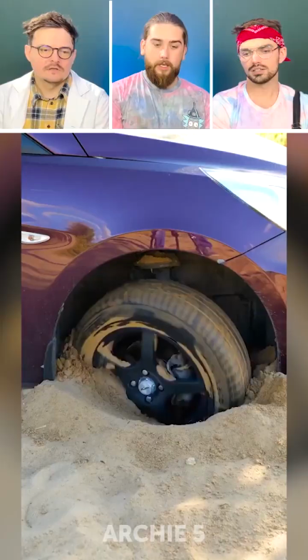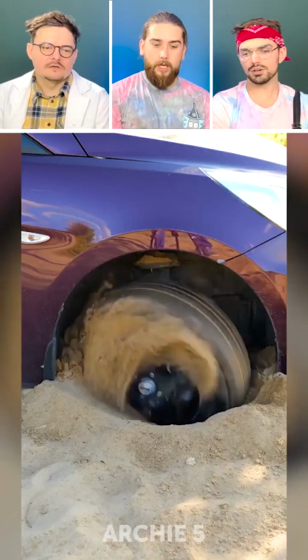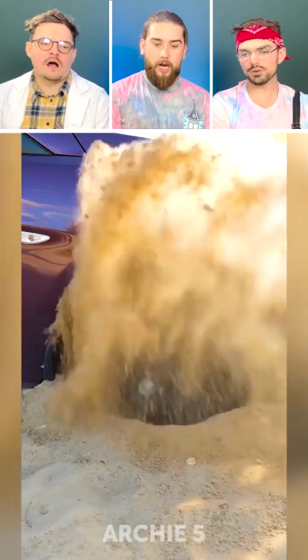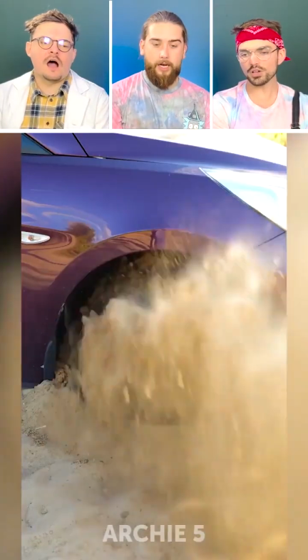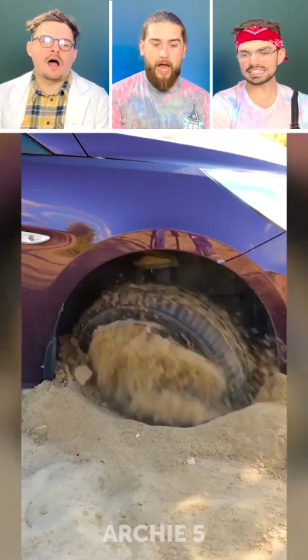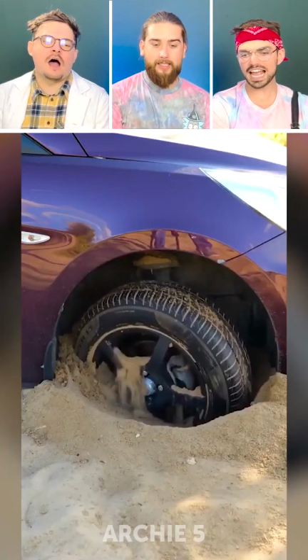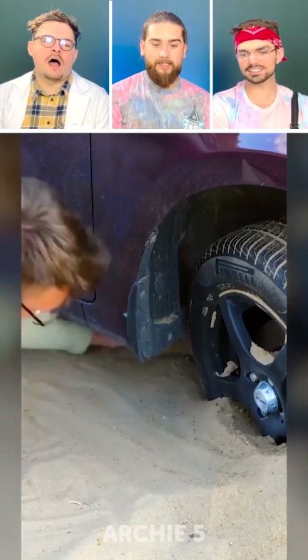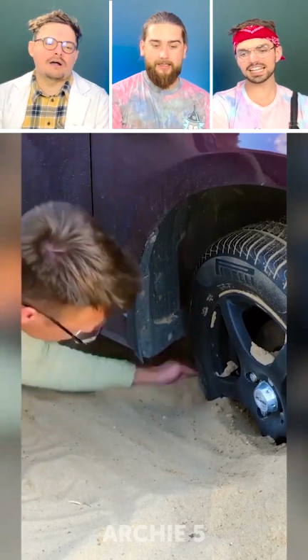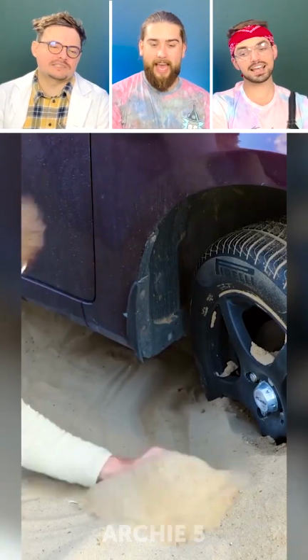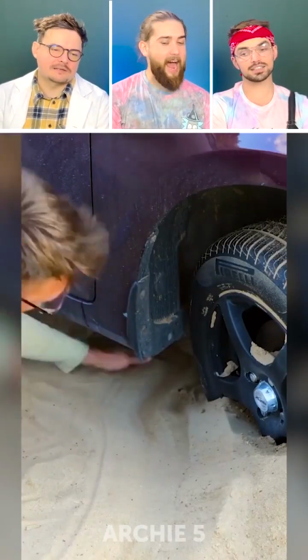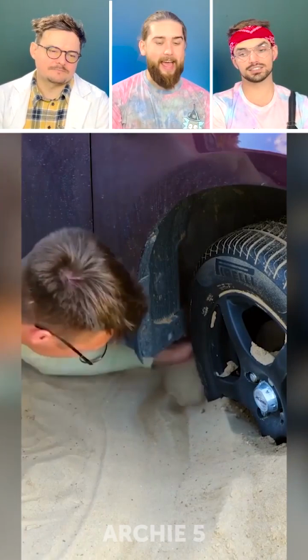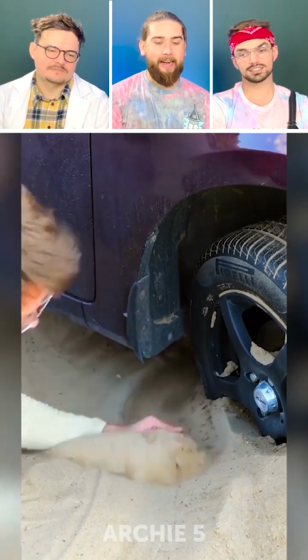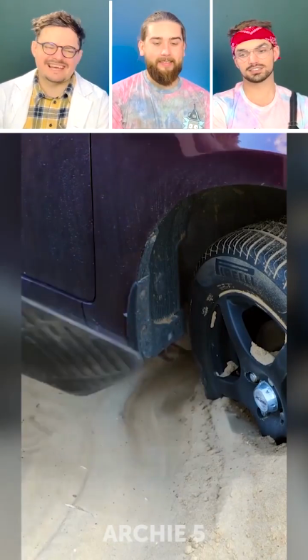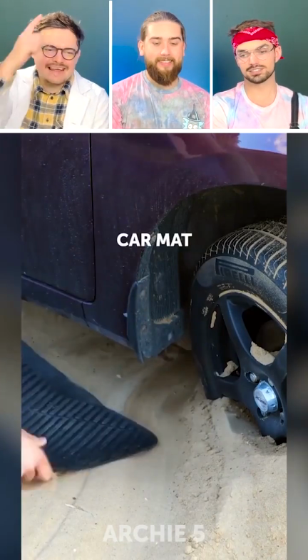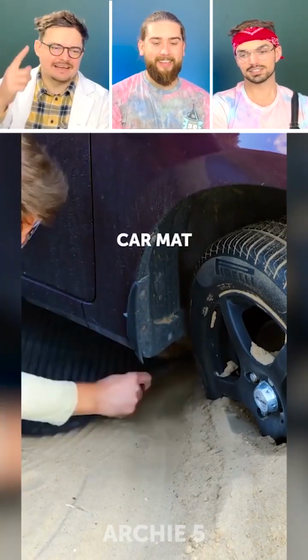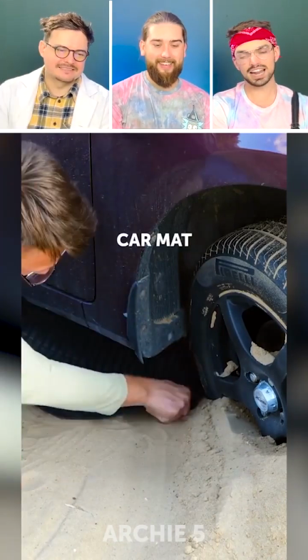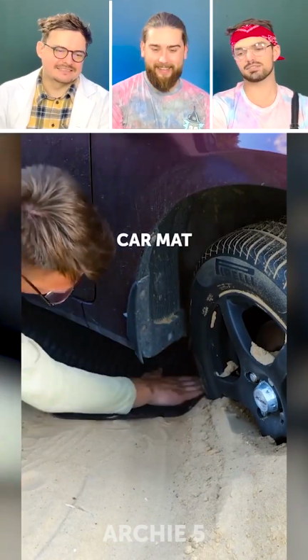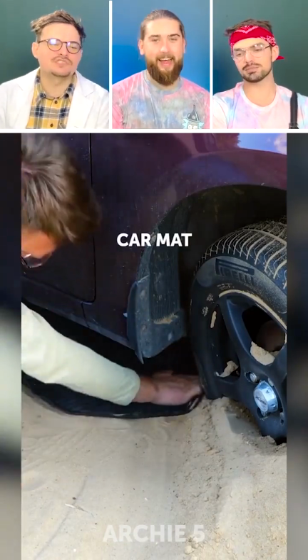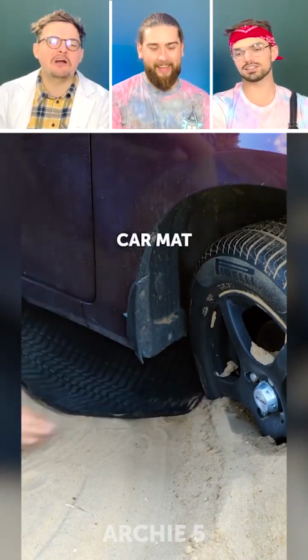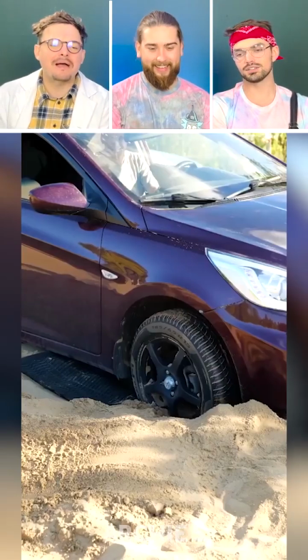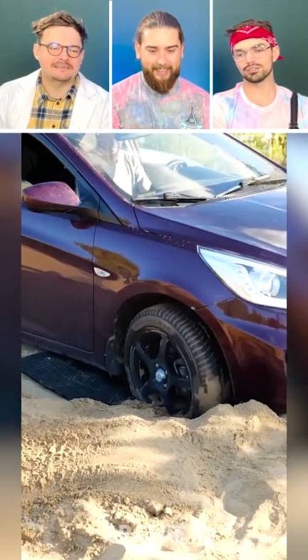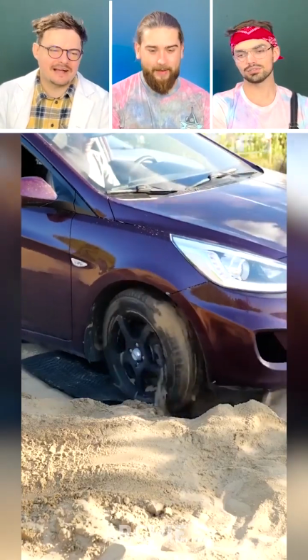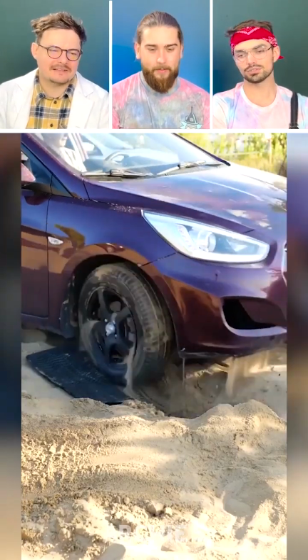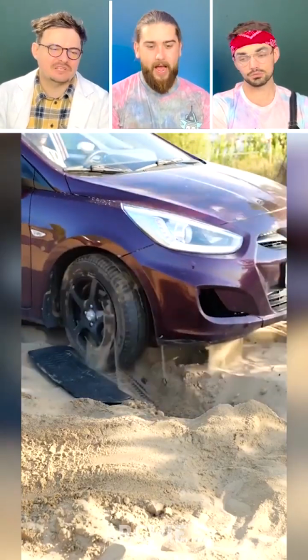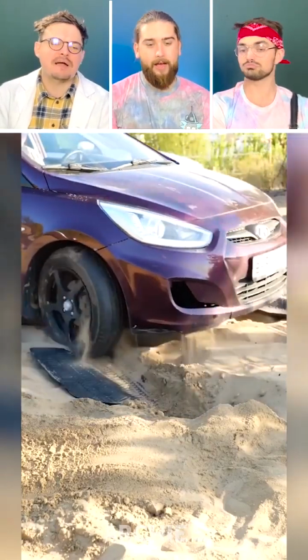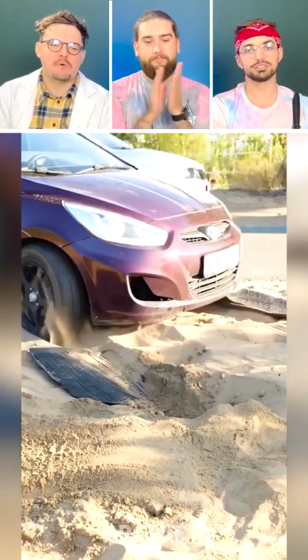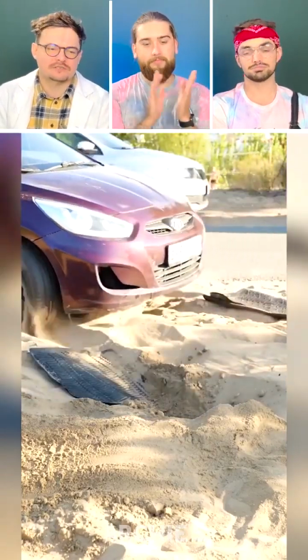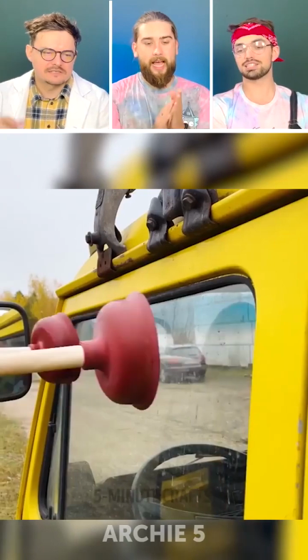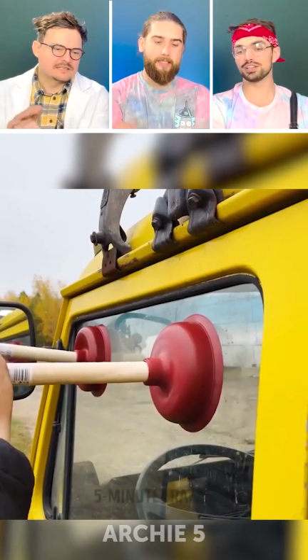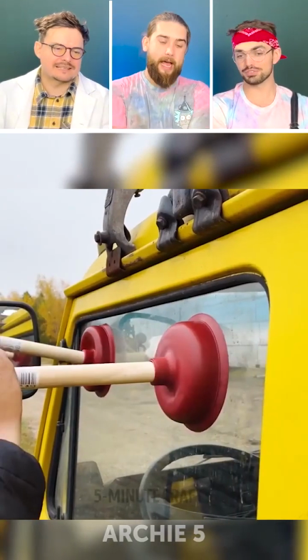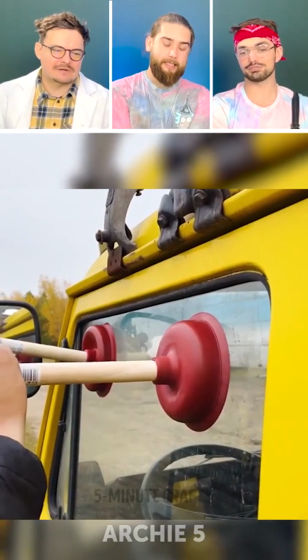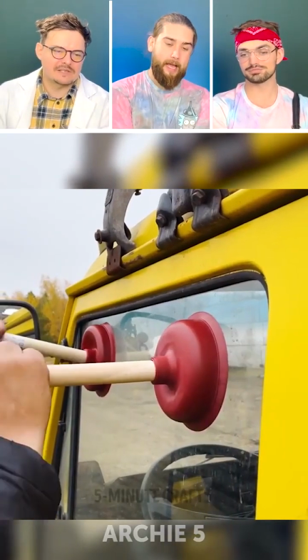Oh no! What is it? Get out of there! Use your car, Matt. And bash bash bash. That's how it's done.